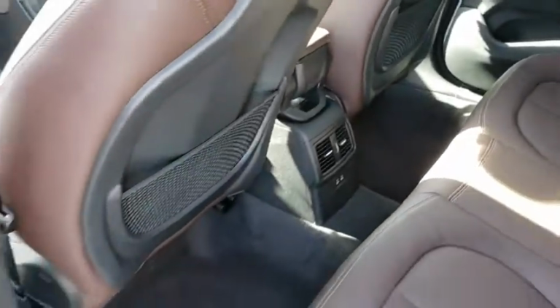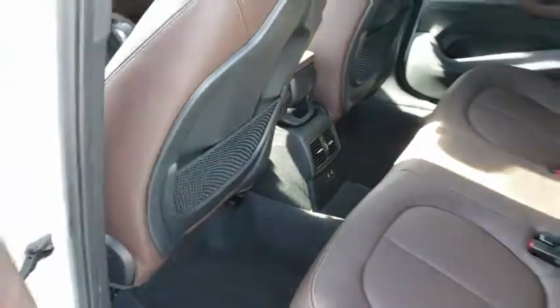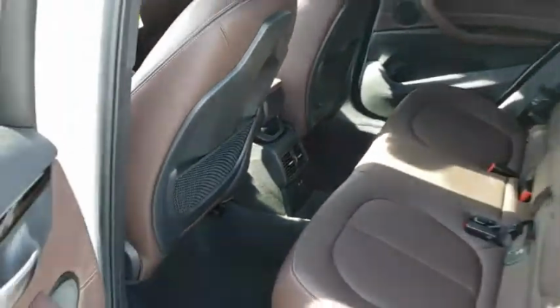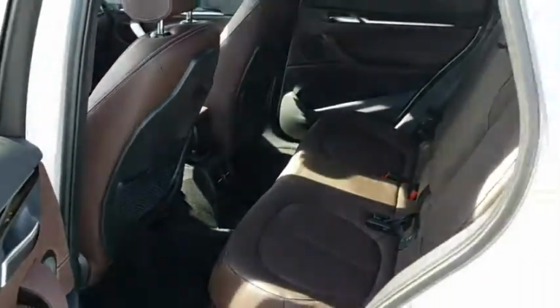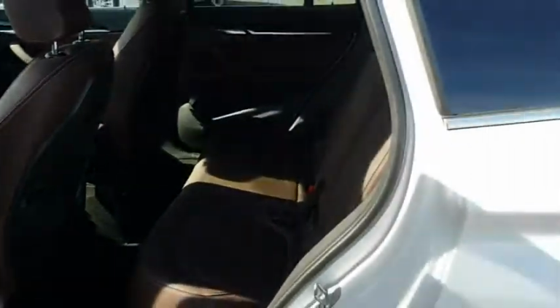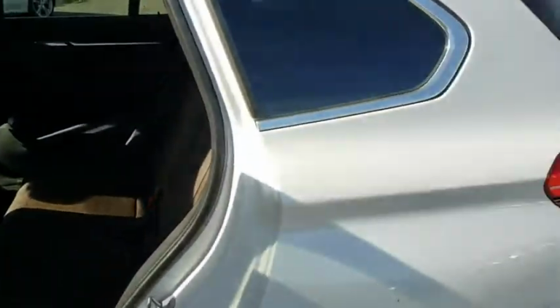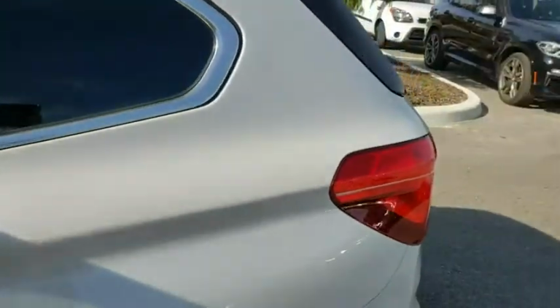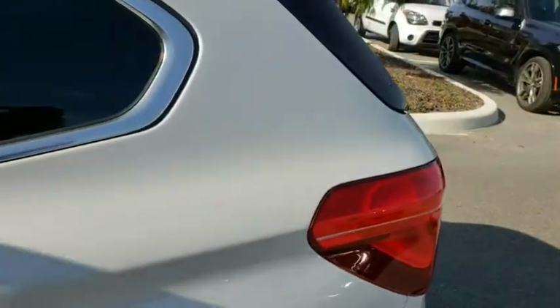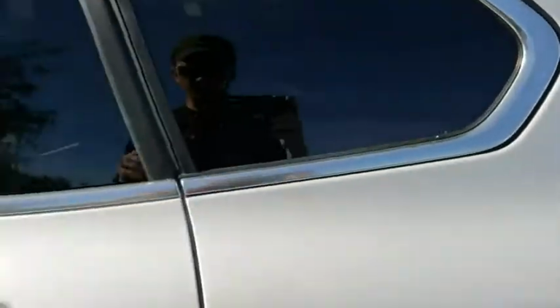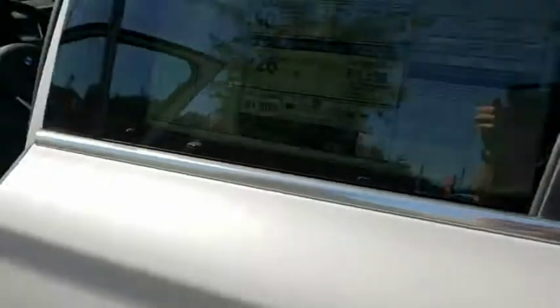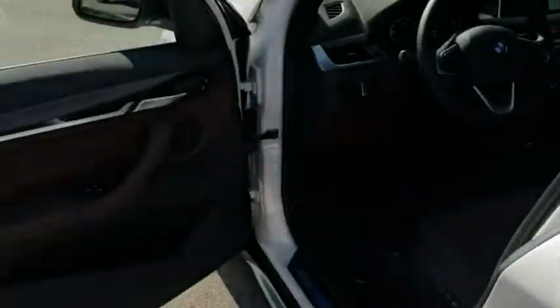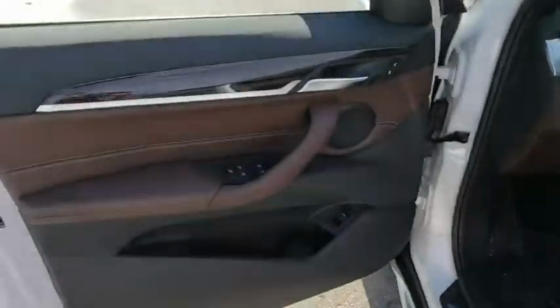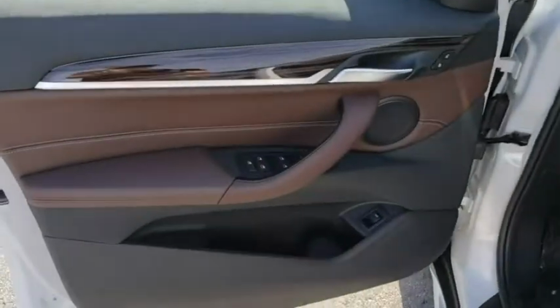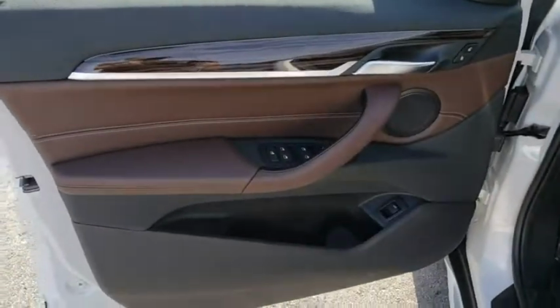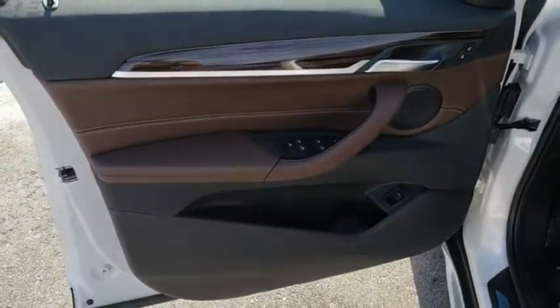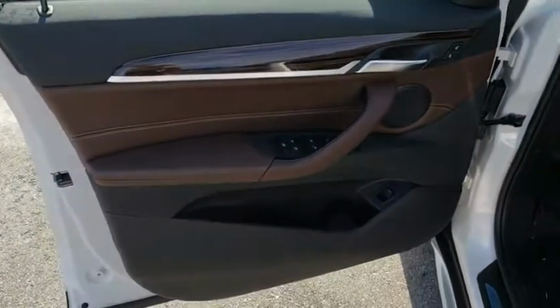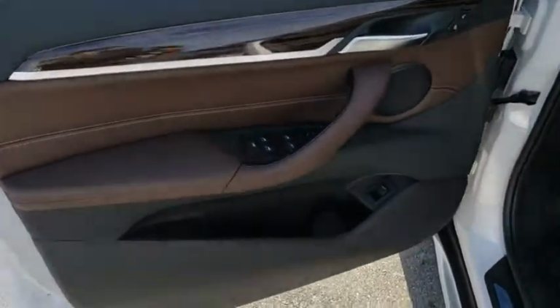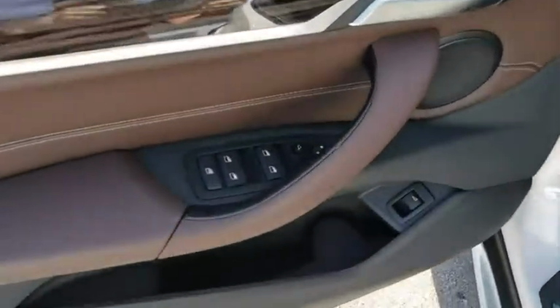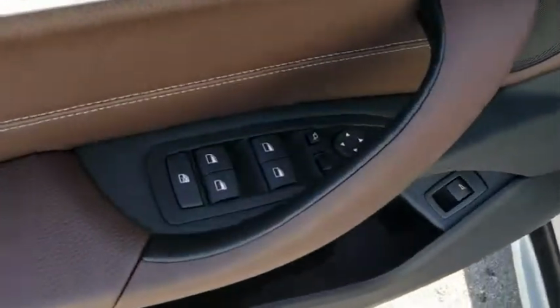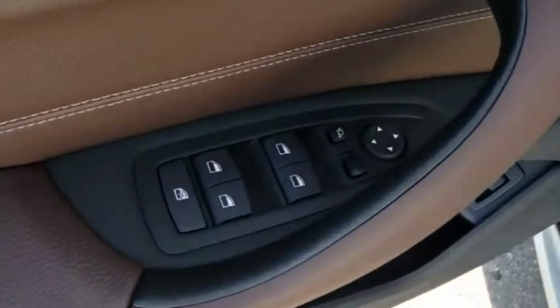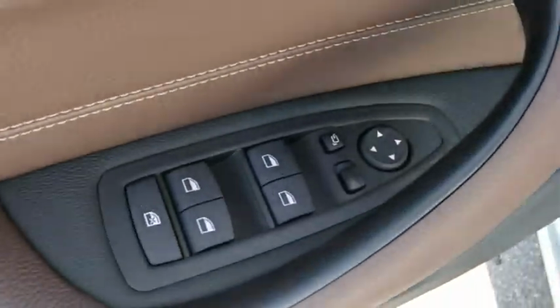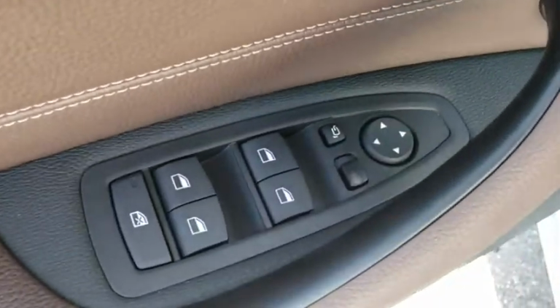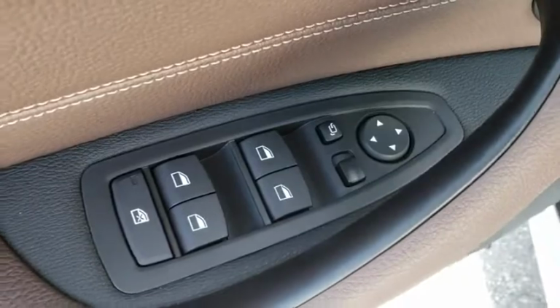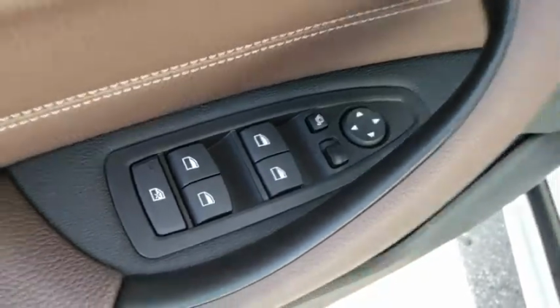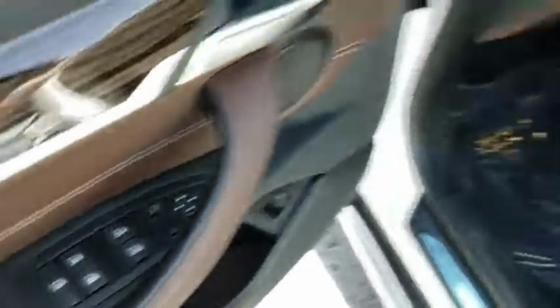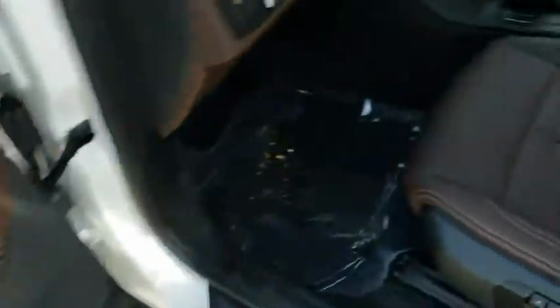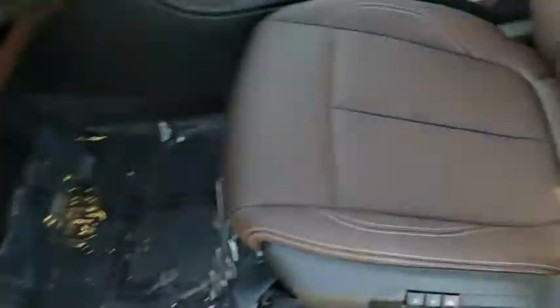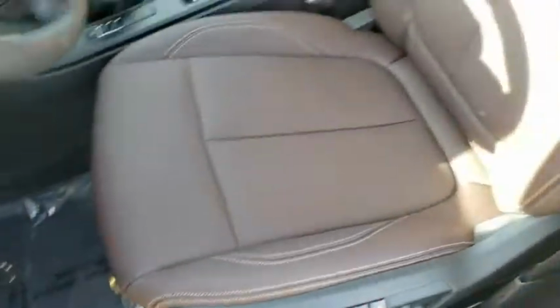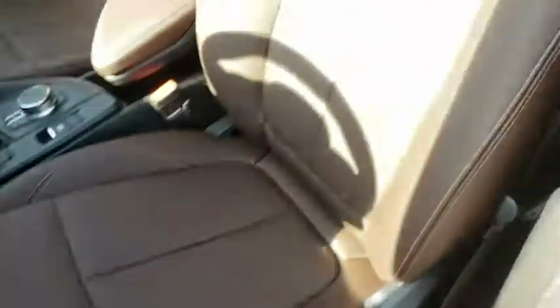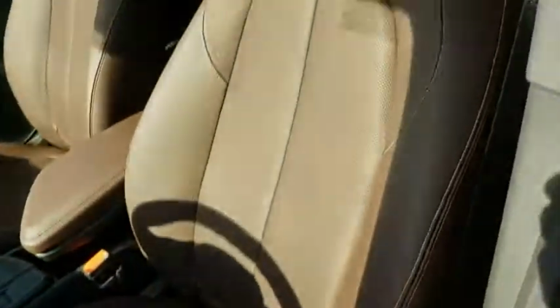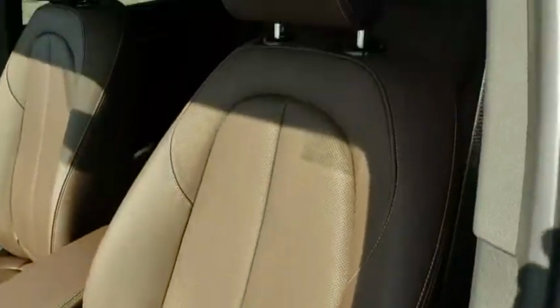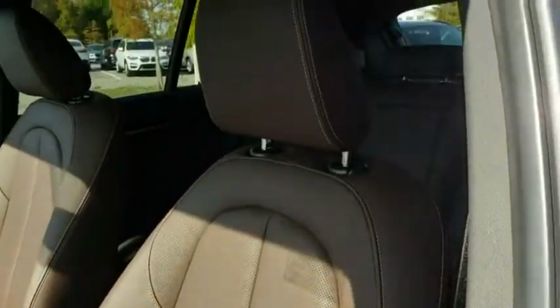Stability control, keyless entry, power liftgate, steering wheel audio controls, traction control, backup camera, power passenger seat, anti-lock braking system, Bluetooth, leather-wrapped steering wheel, power steering.